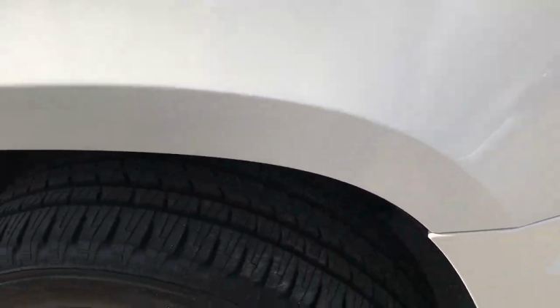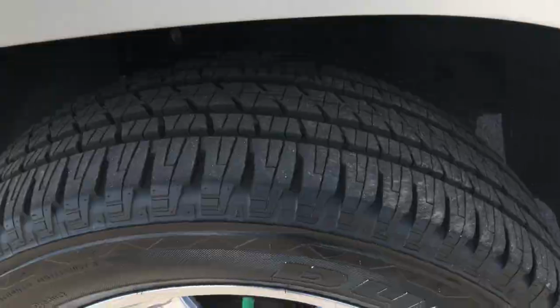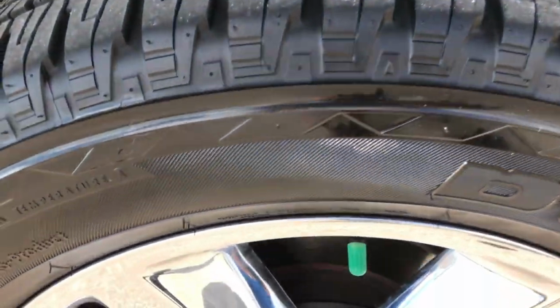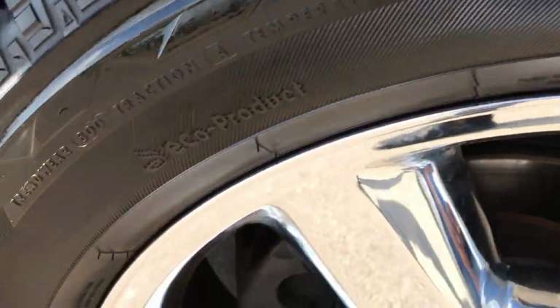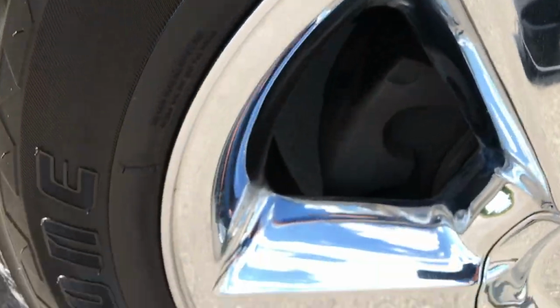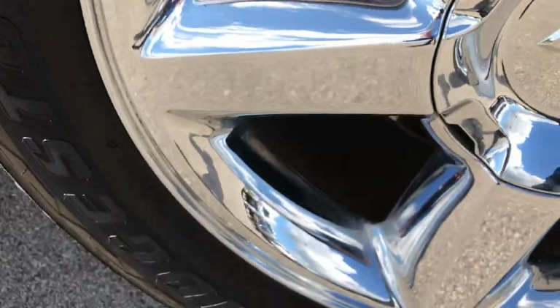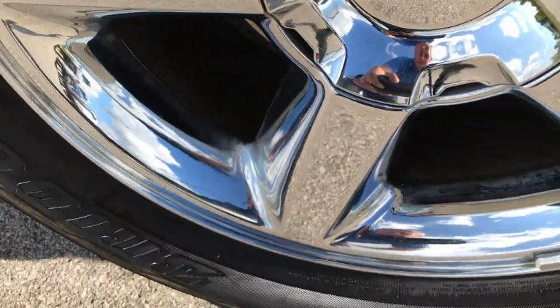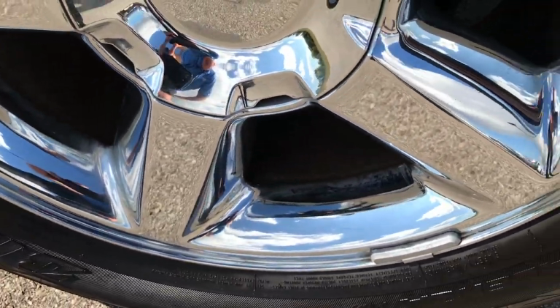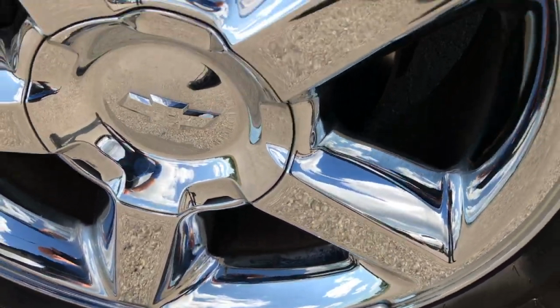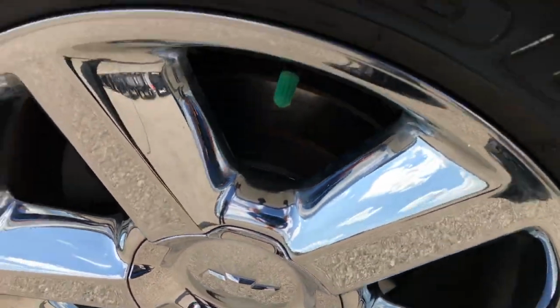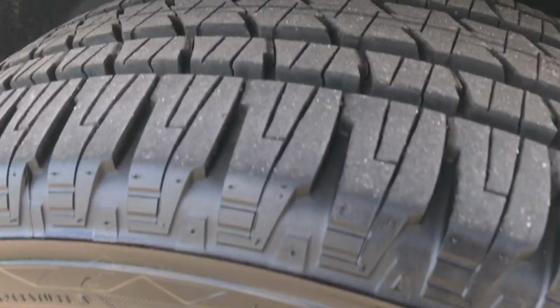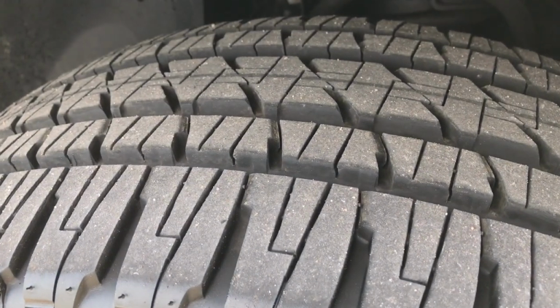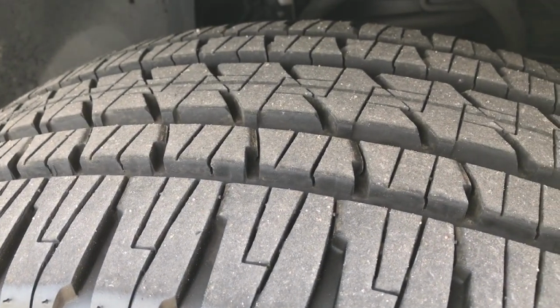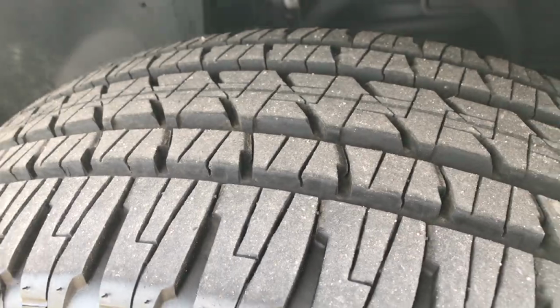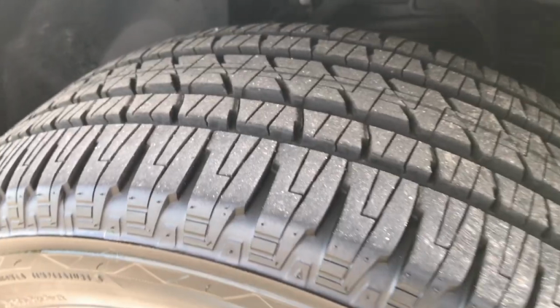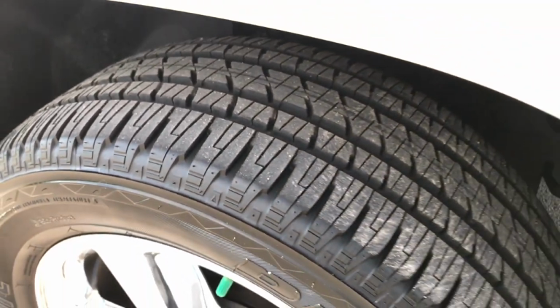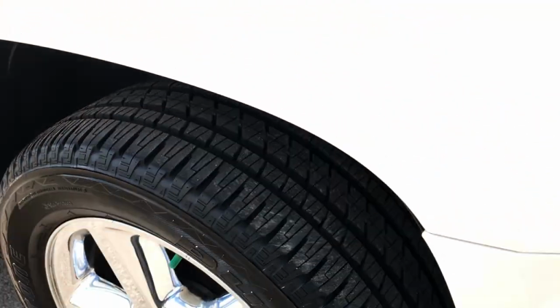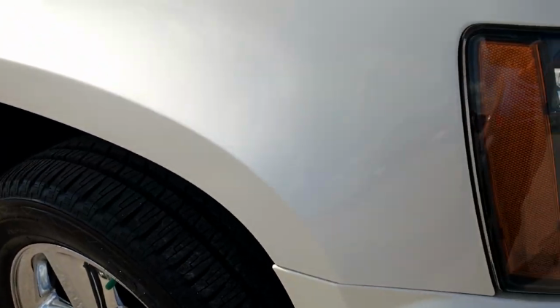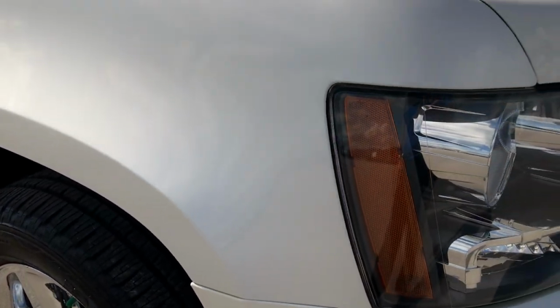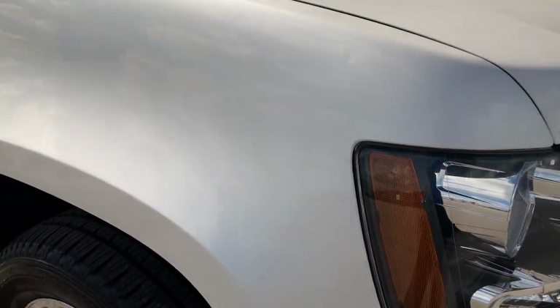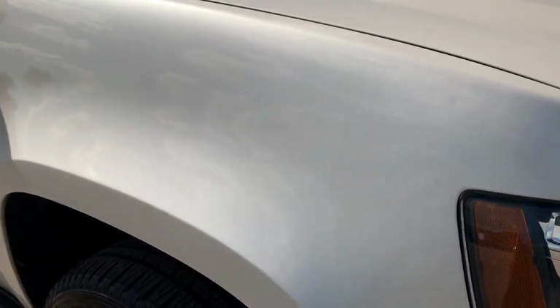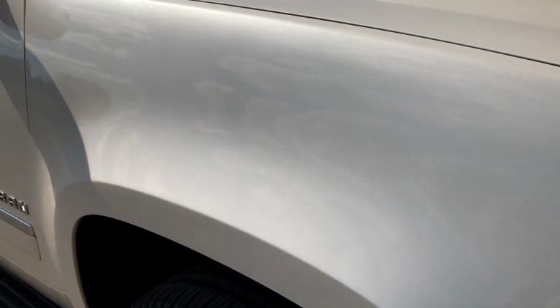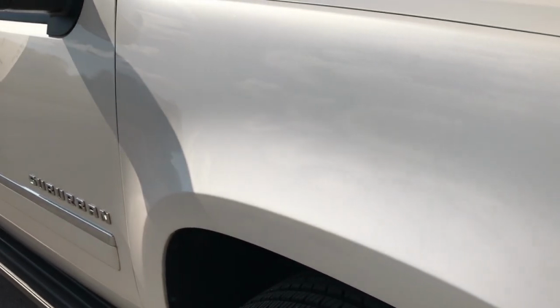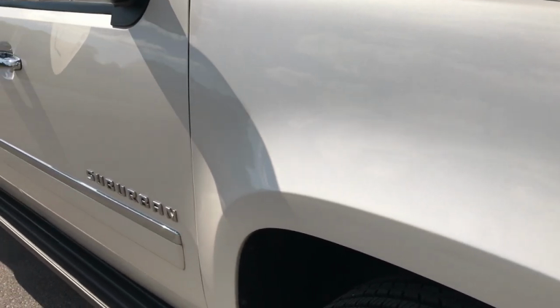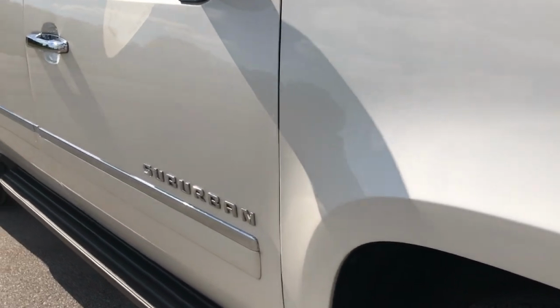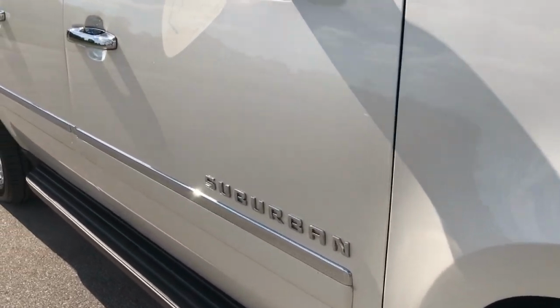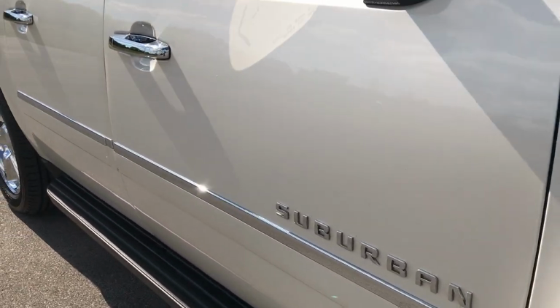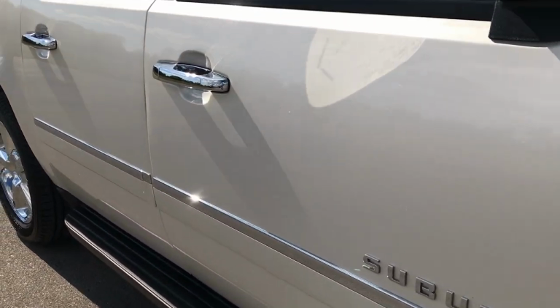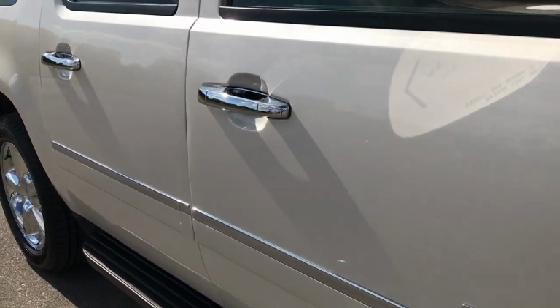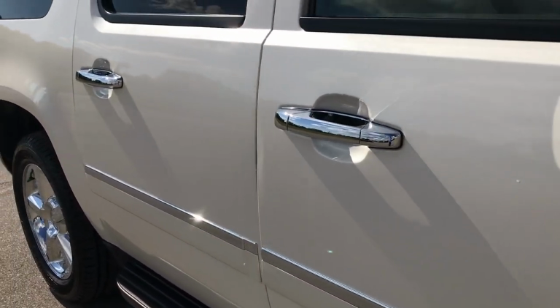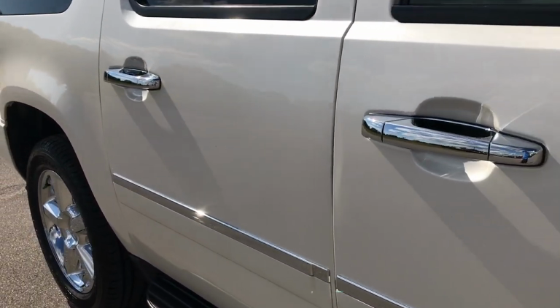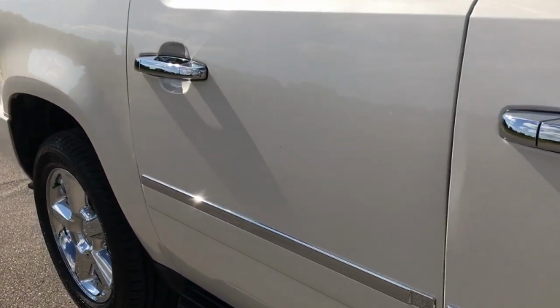The passenger side rim is in absolutely perfect condition as well, and that tire has just as much tread as the driver side. As you go down this side of the vehicle, you can see just how clean the body is and how reflective the paint is.